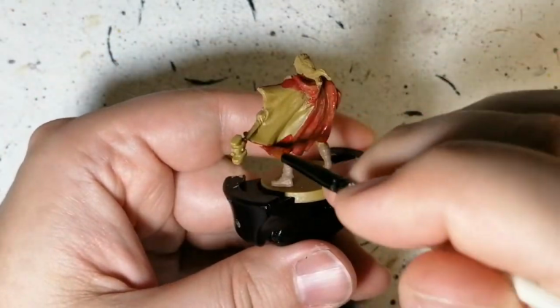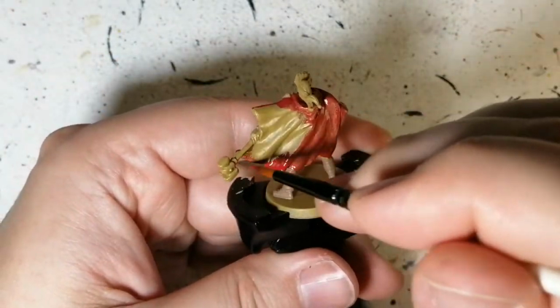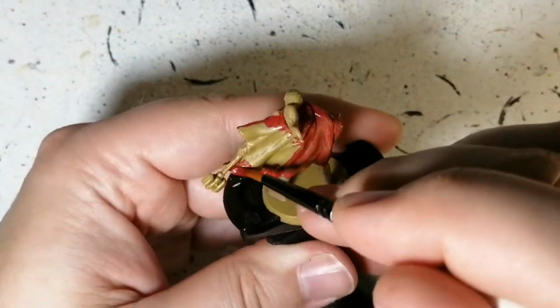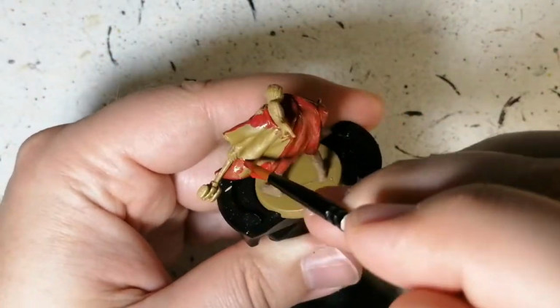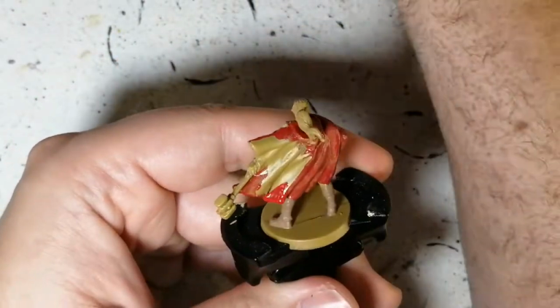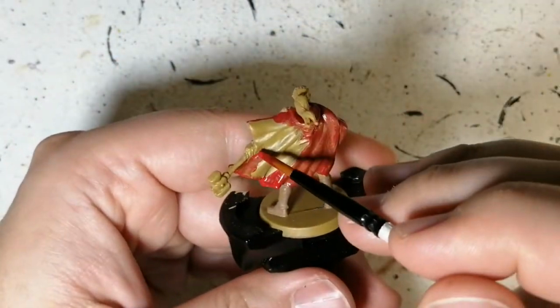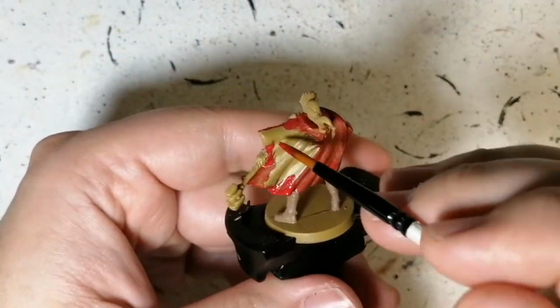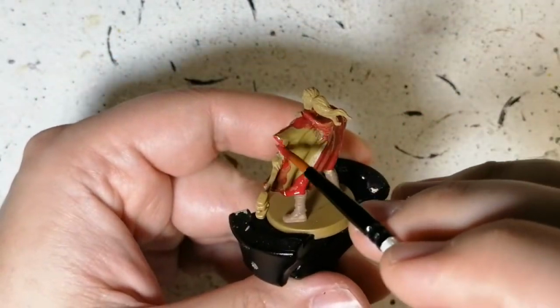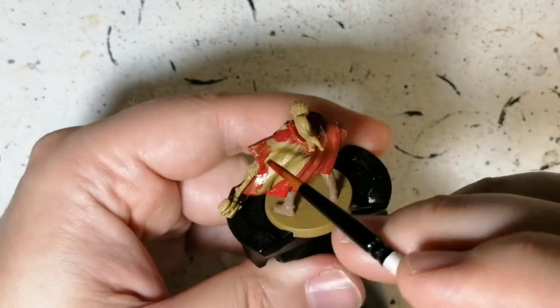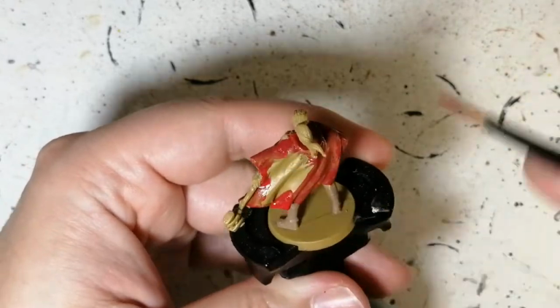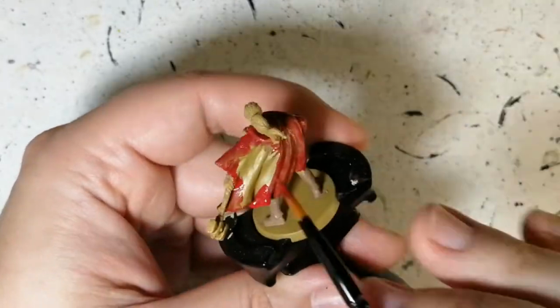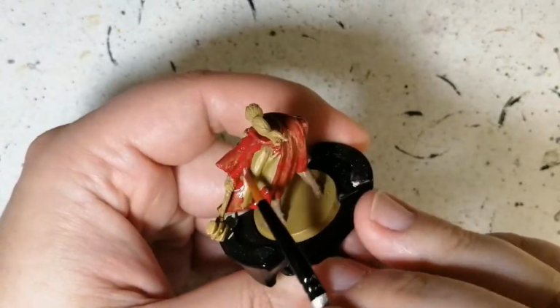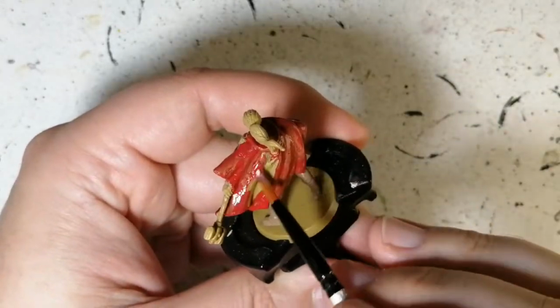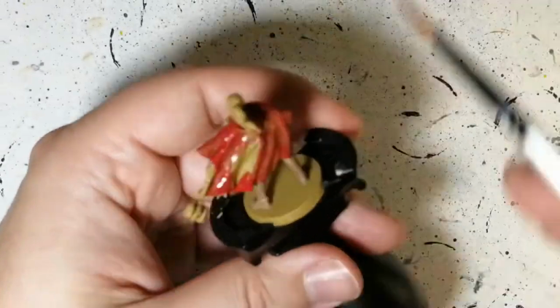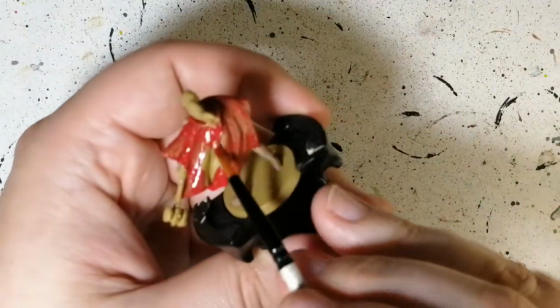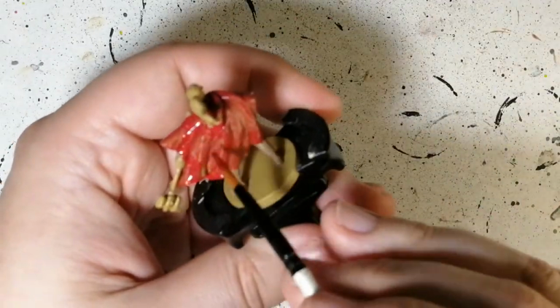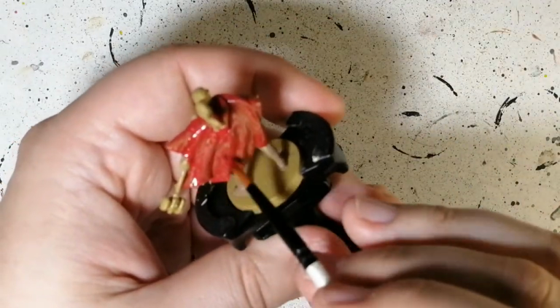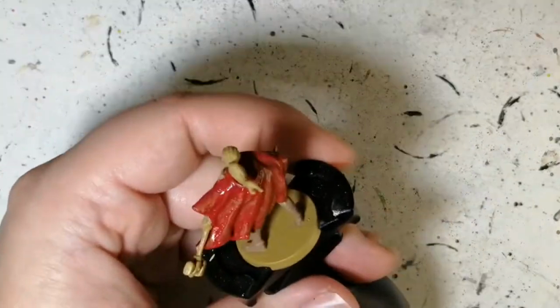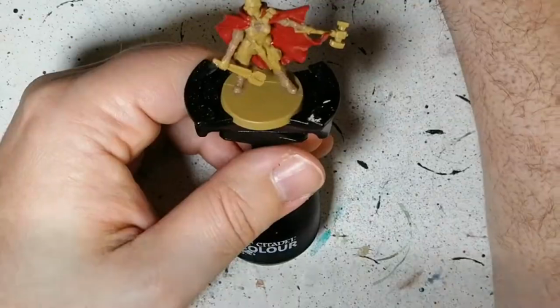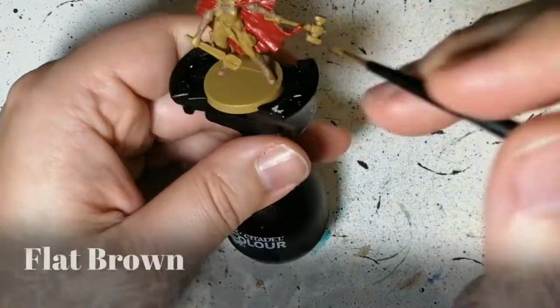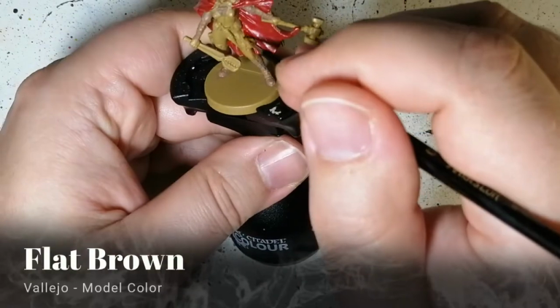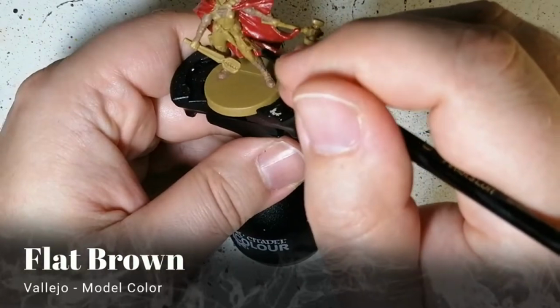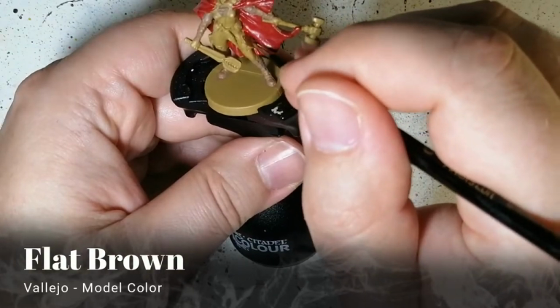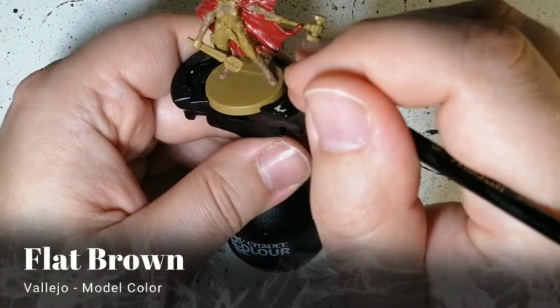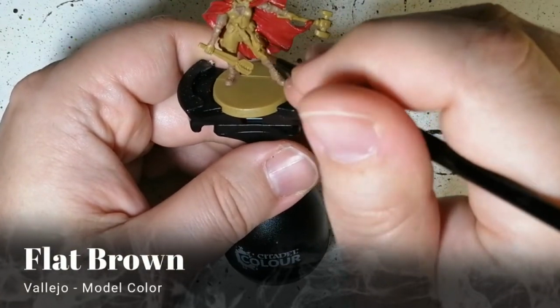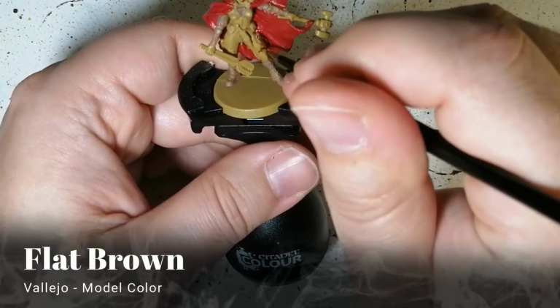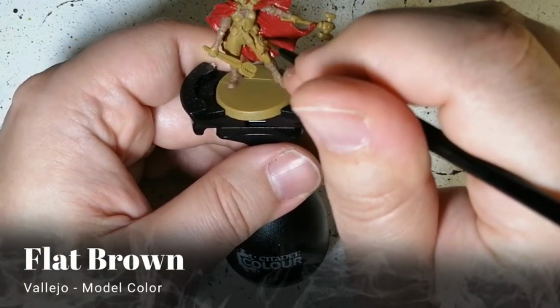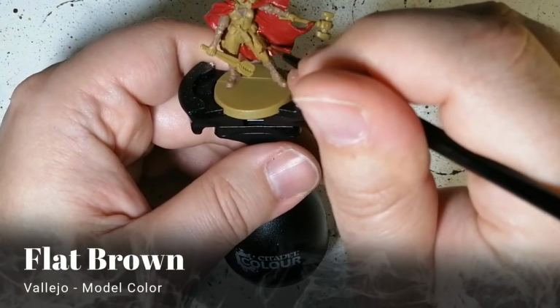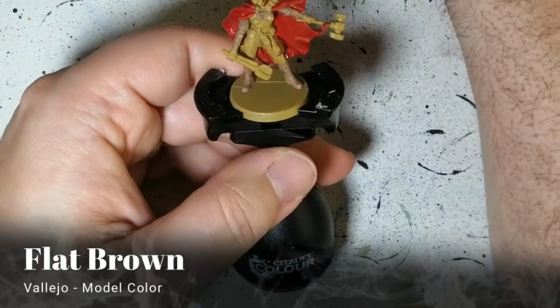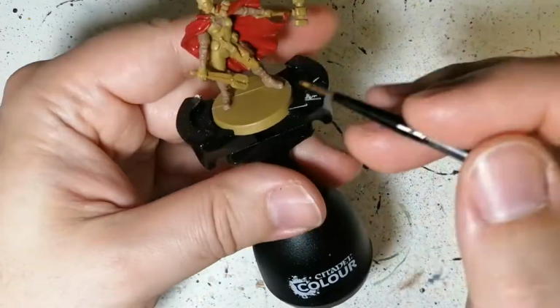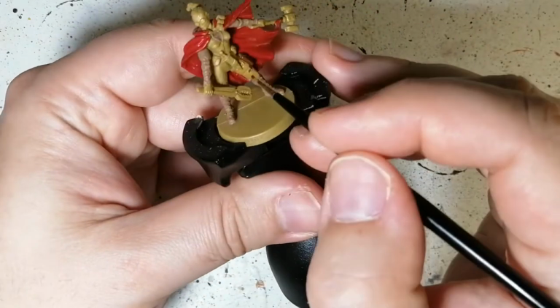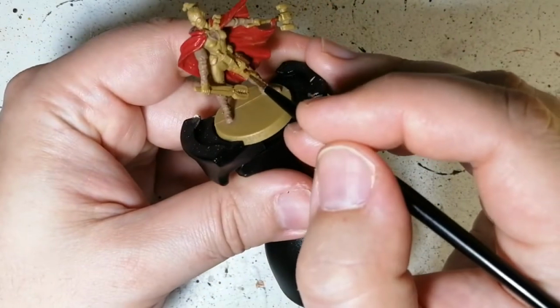You let it dry a bit and go ahead and put that second coat on. Army Painter paints are great for that. You could use other reds — you can use anyone — but this one just pops.